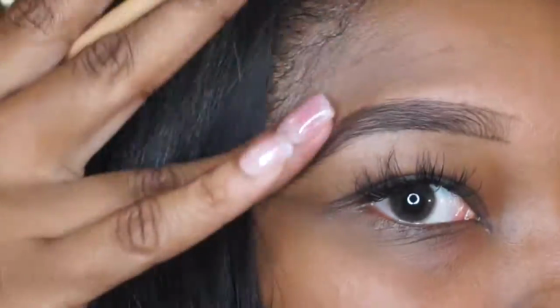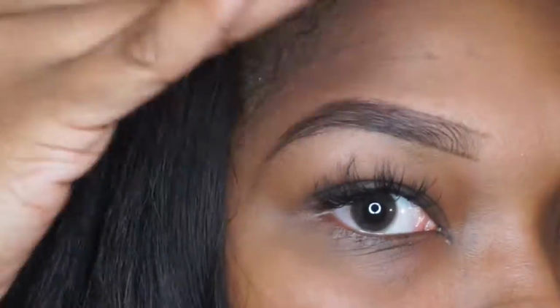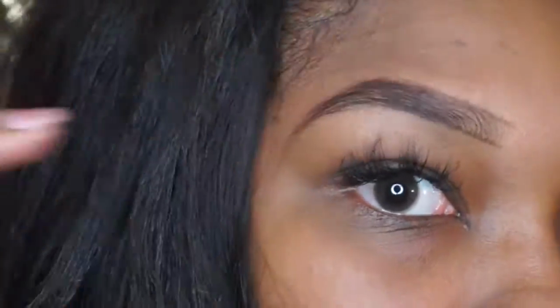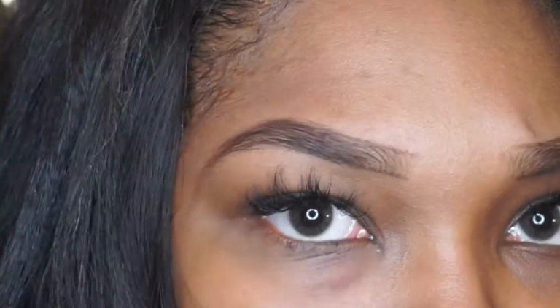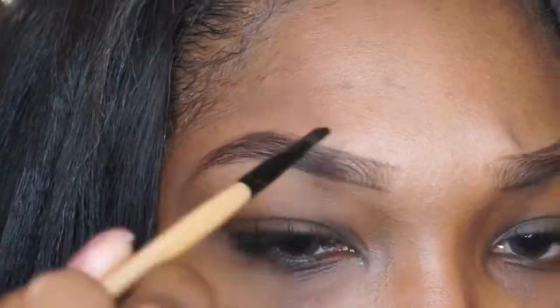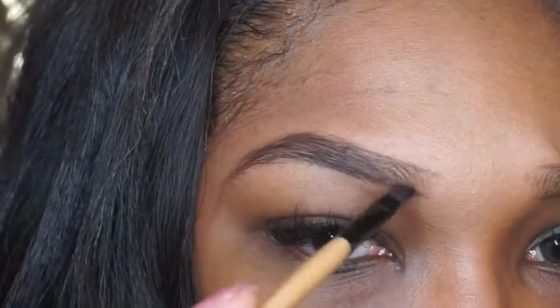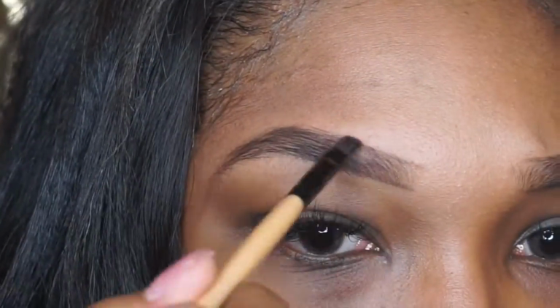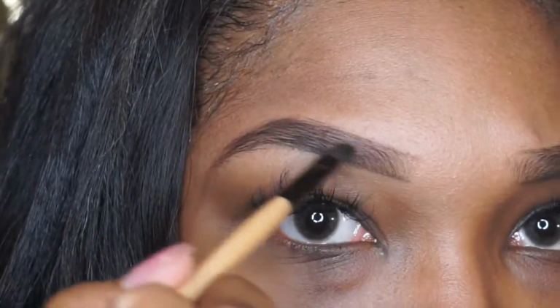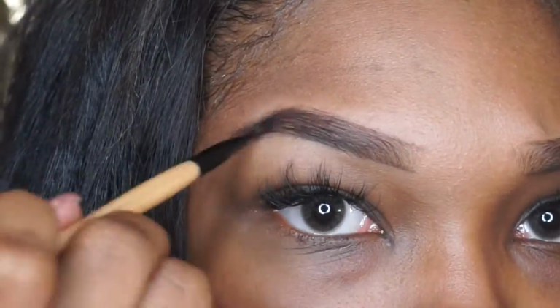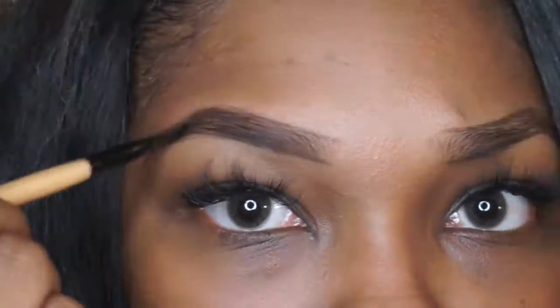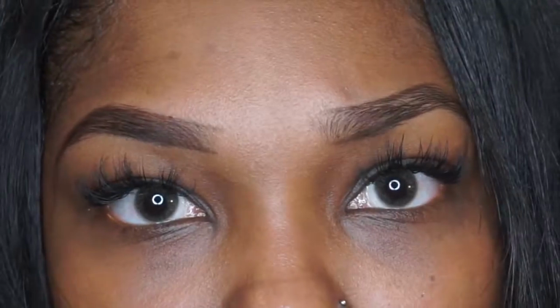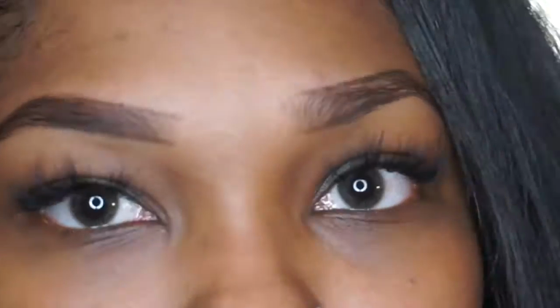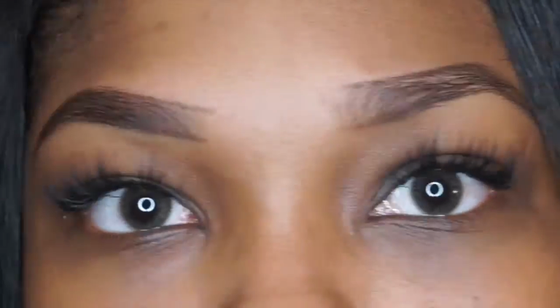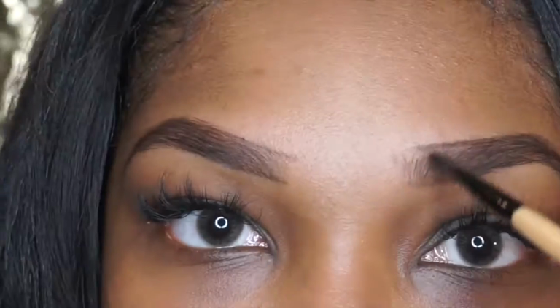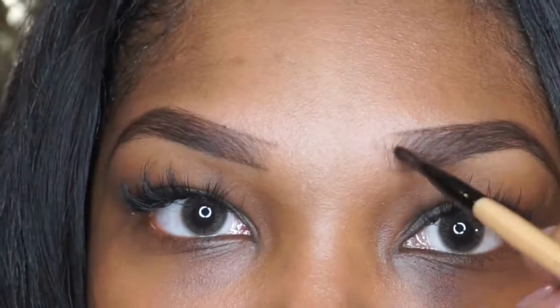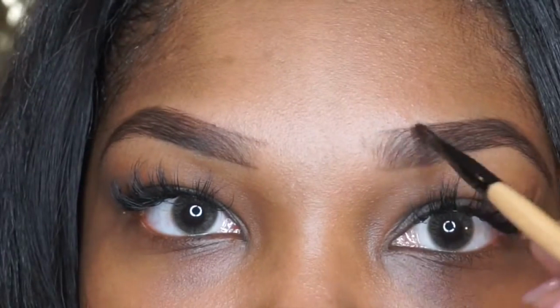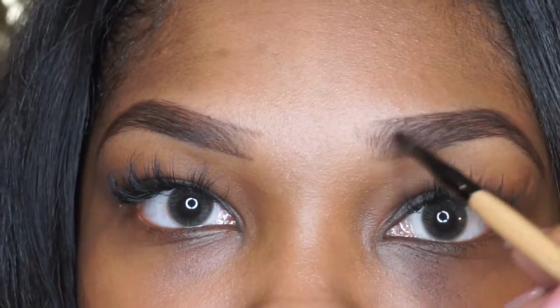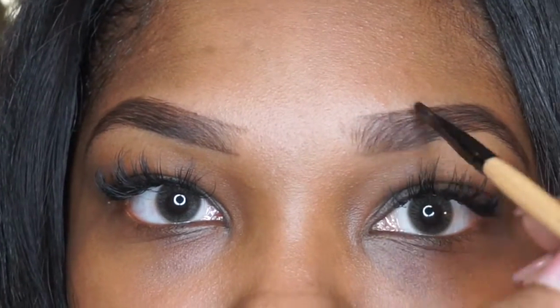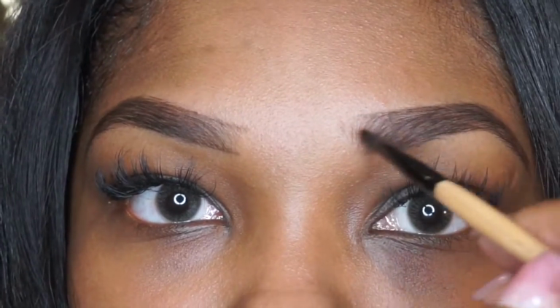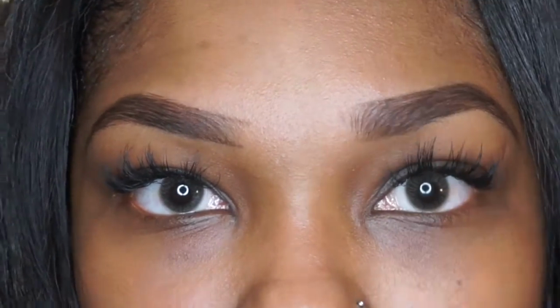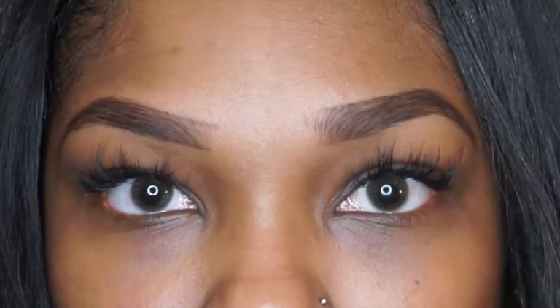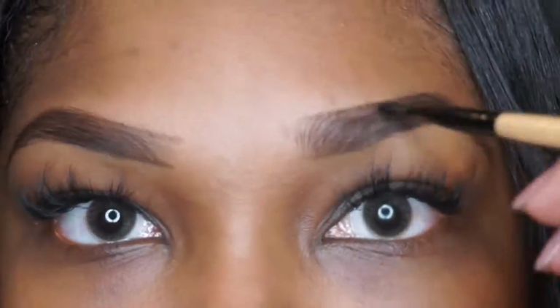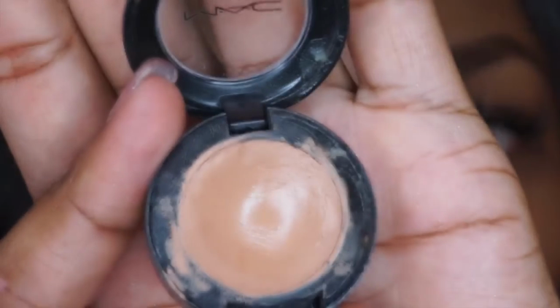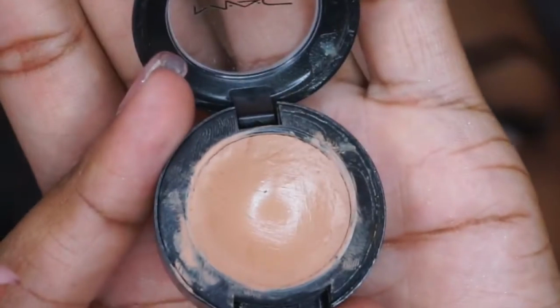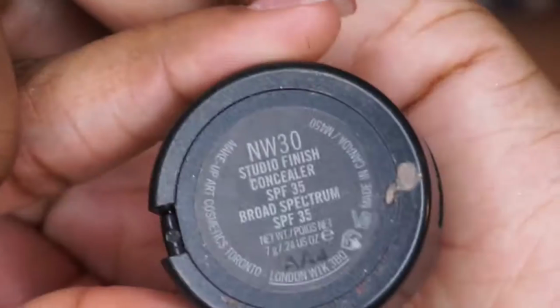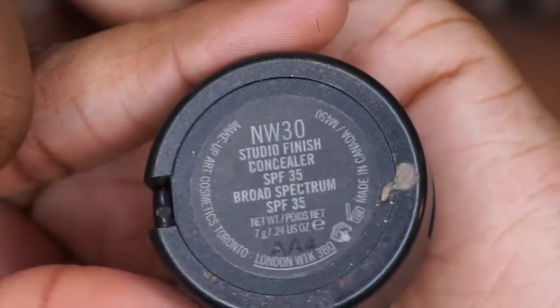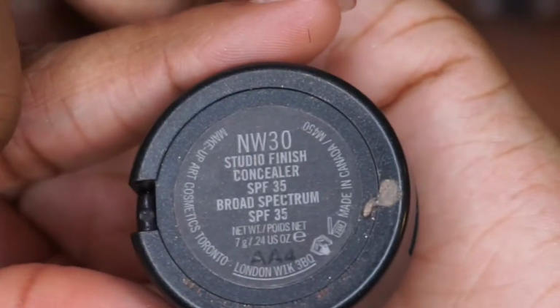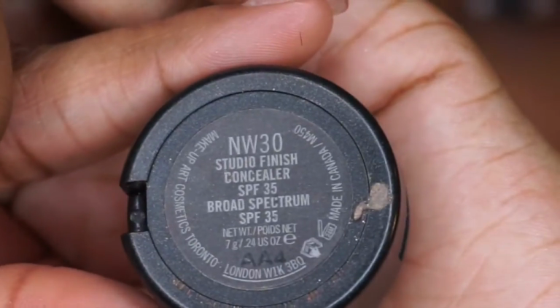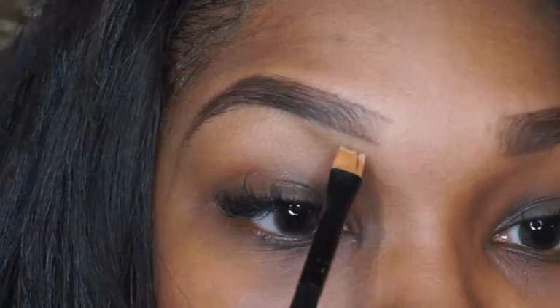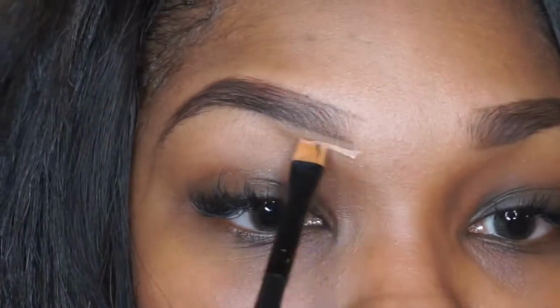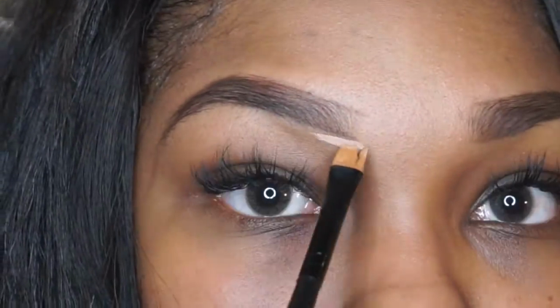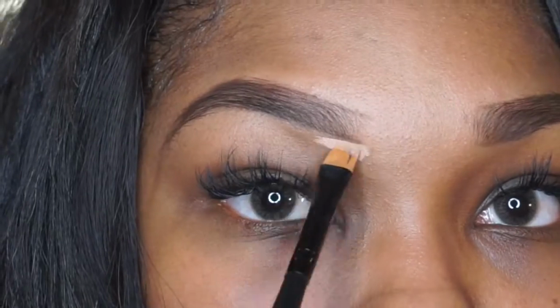I'm just going to go in and fill in those empty areas where our eyebrows are kind of thin. Just fill them in to your liking.